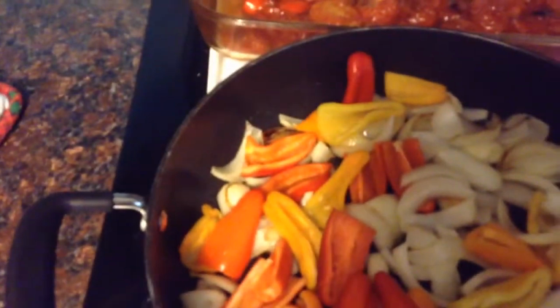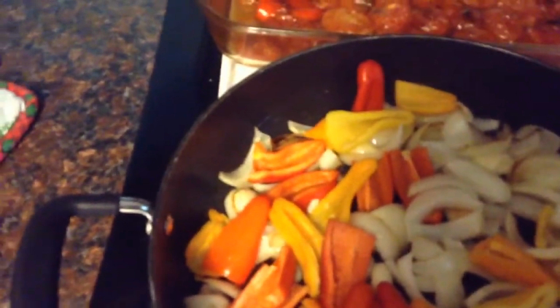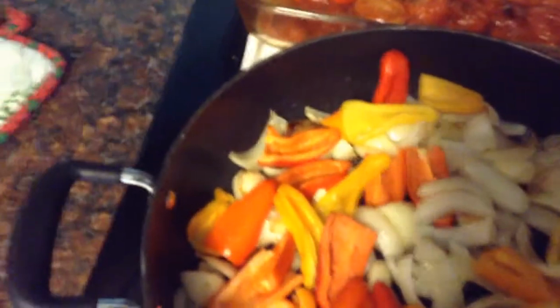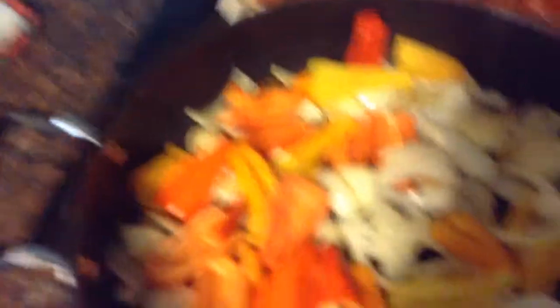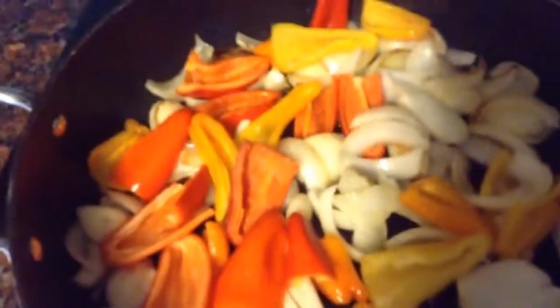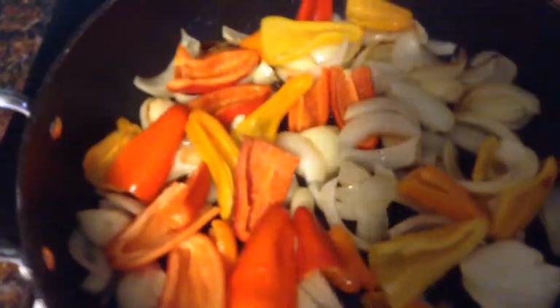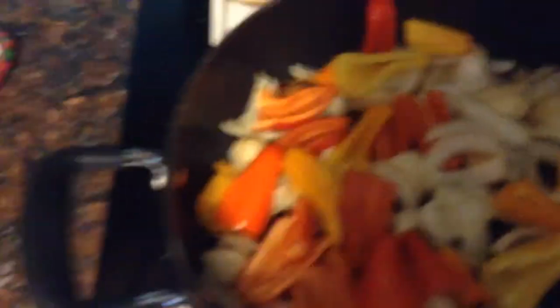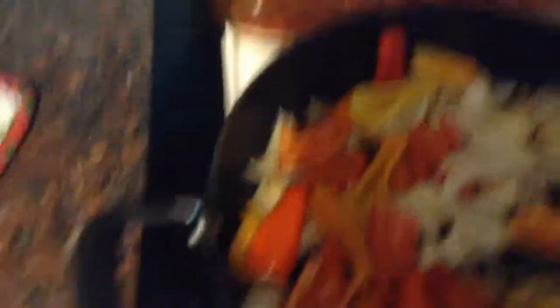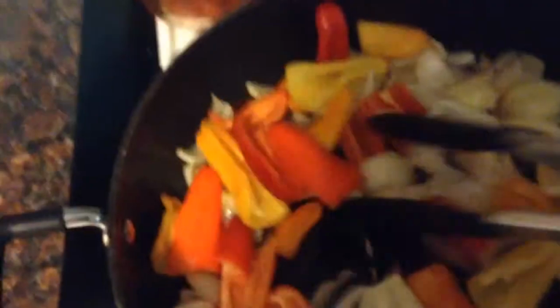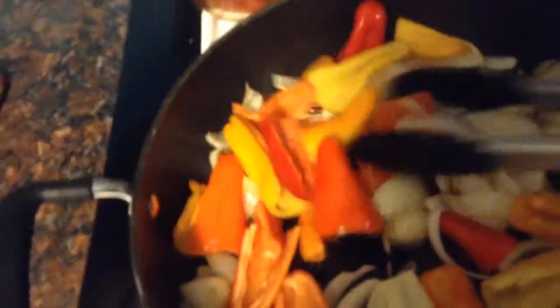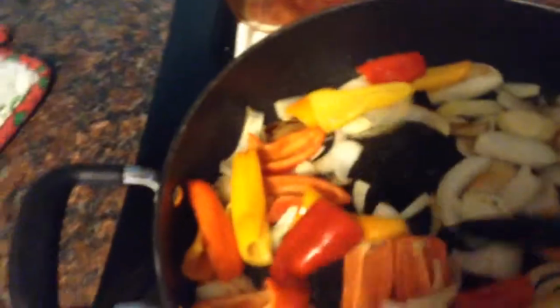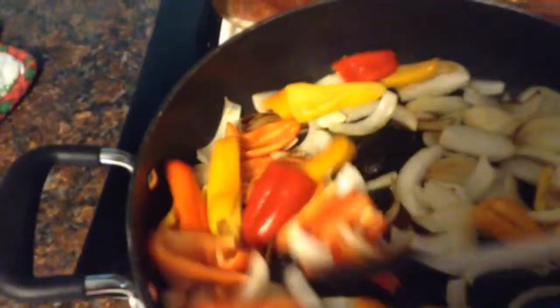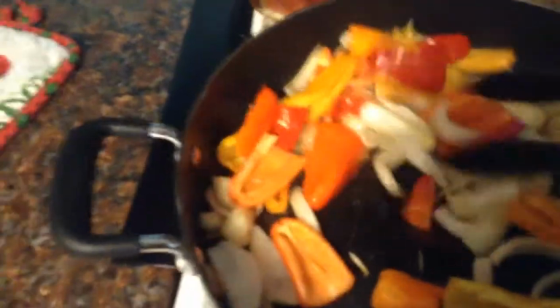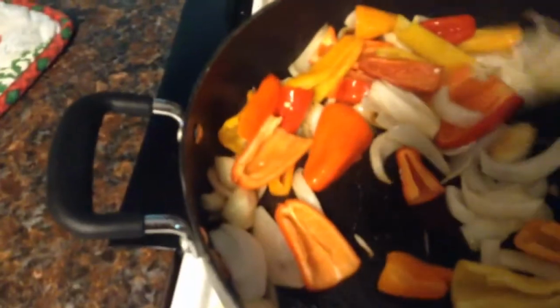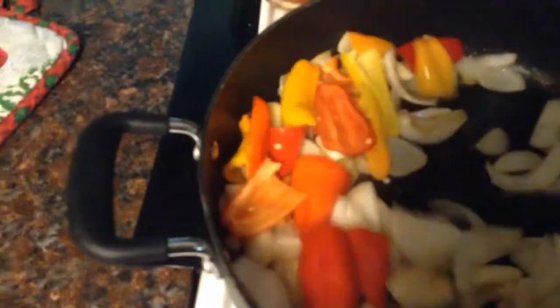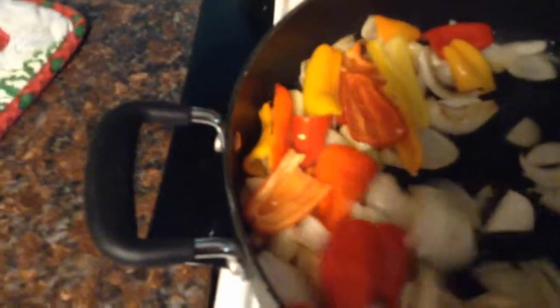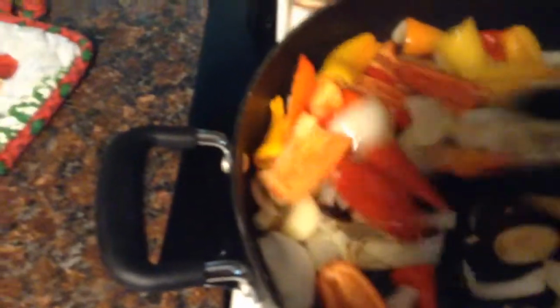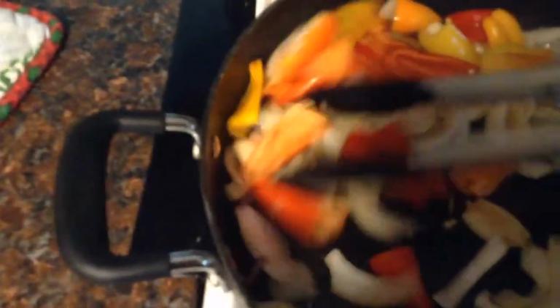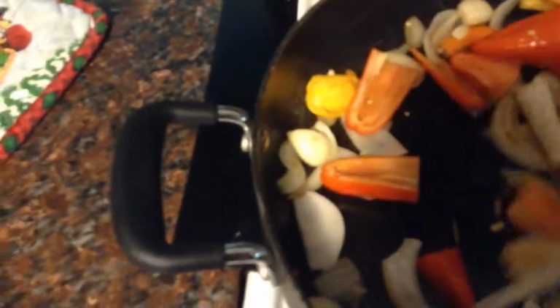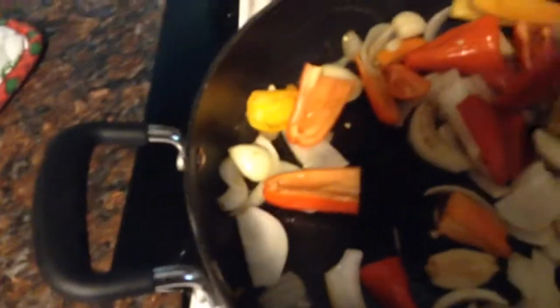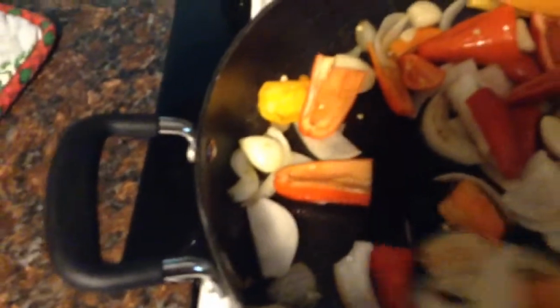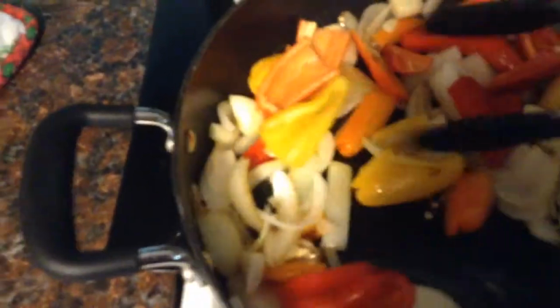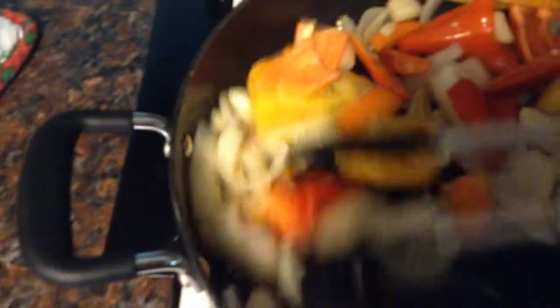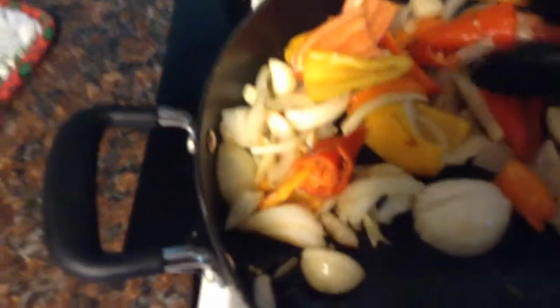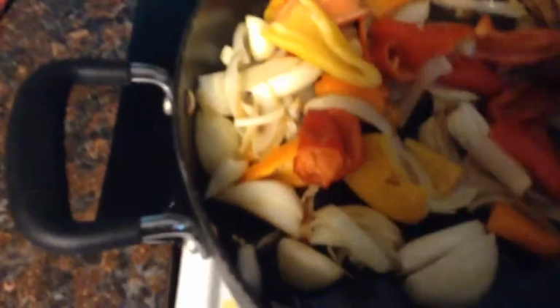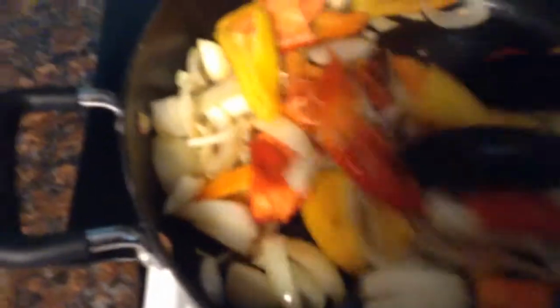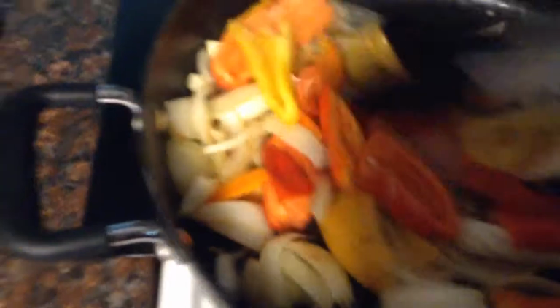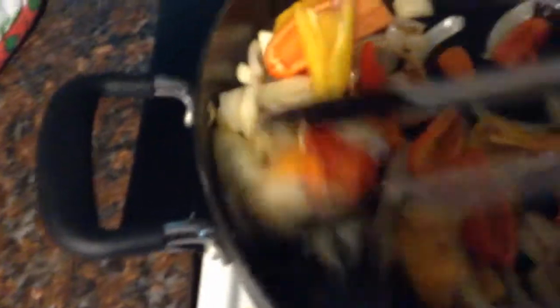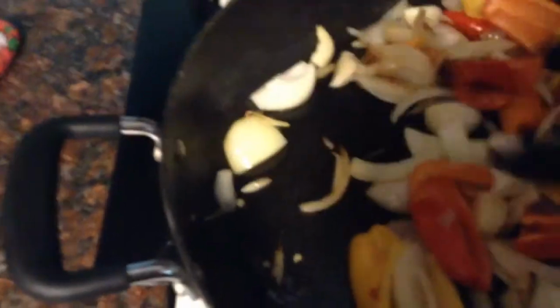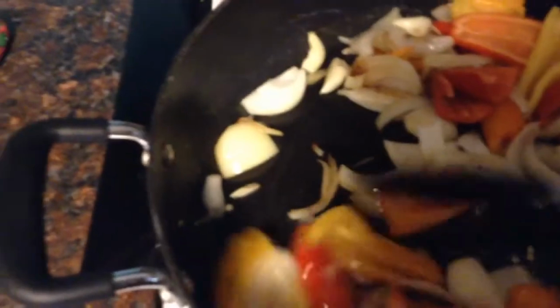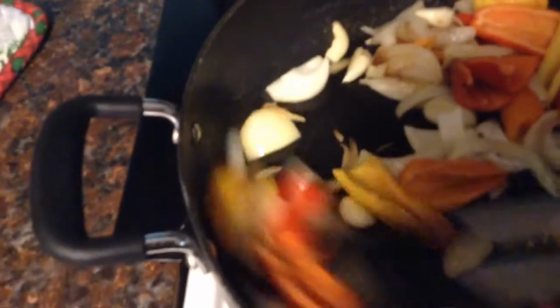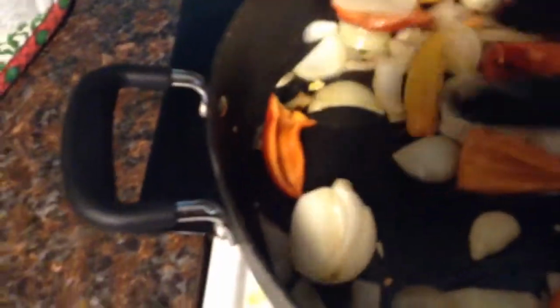Pretty soon your whole house will begin to smell just absolutely wonderful as this cooks. Remove the seeds and the little white ribs from the bell peppers, then just sauté them all together.